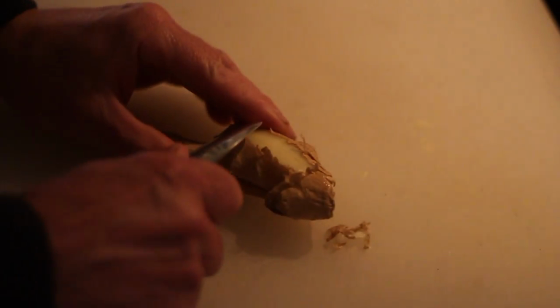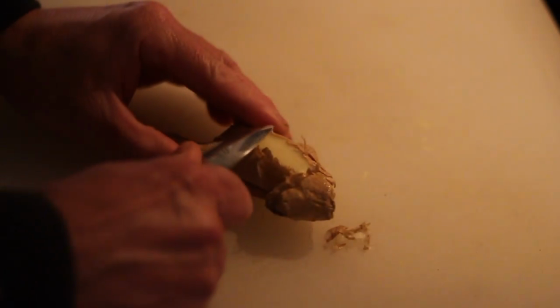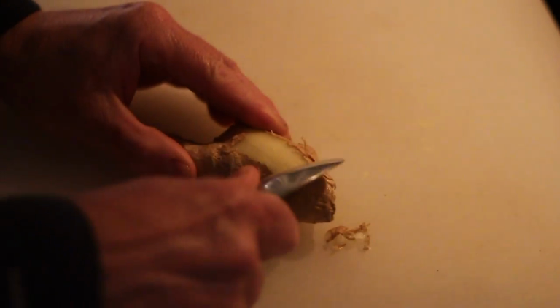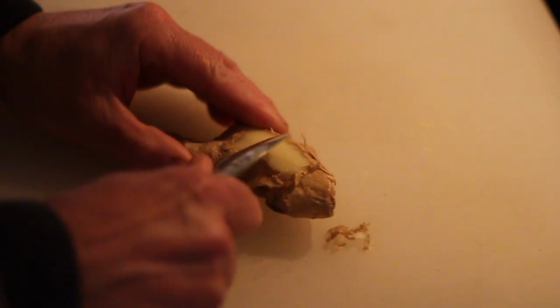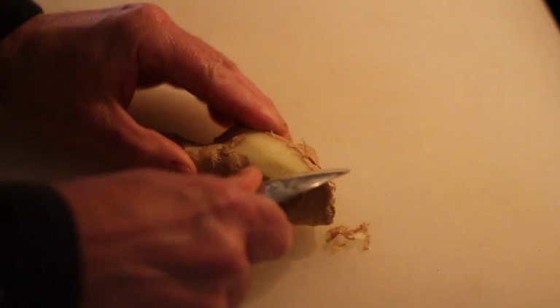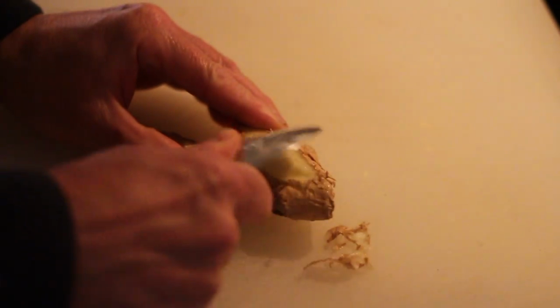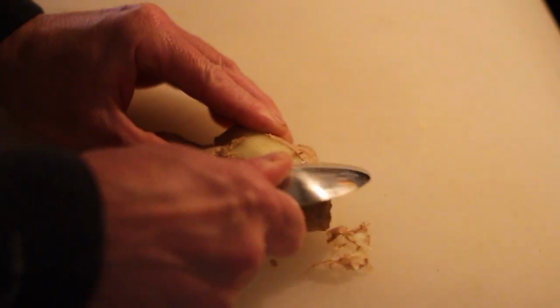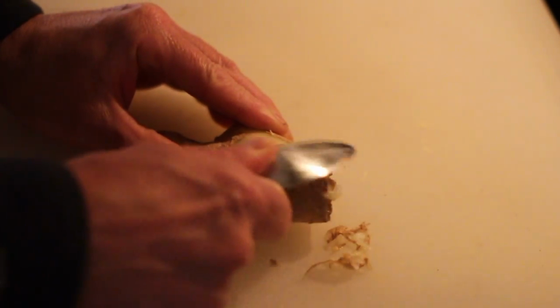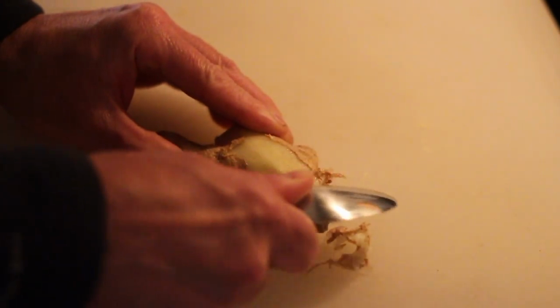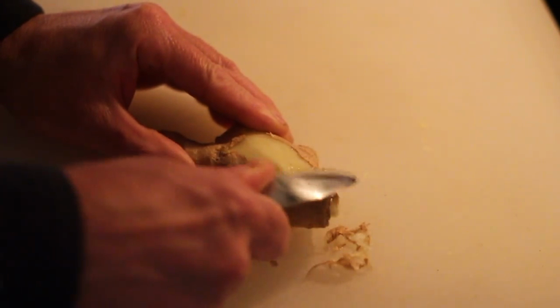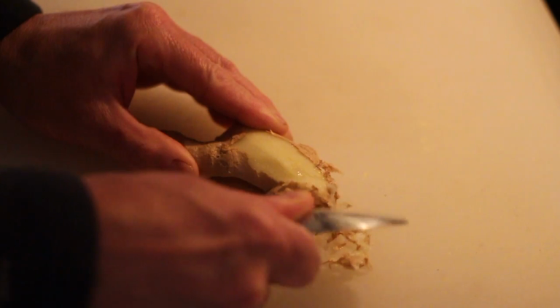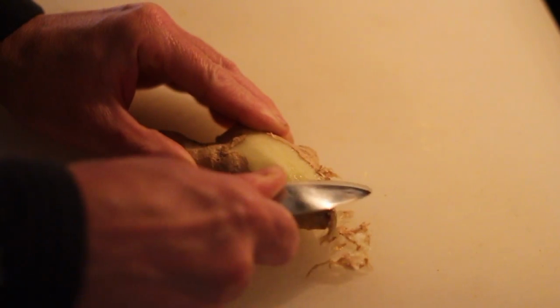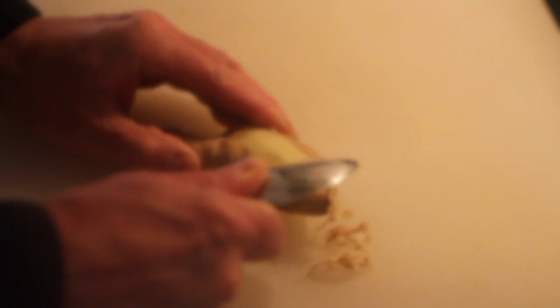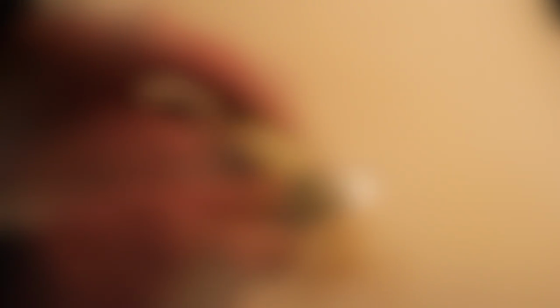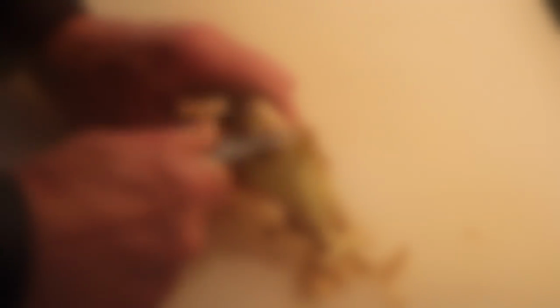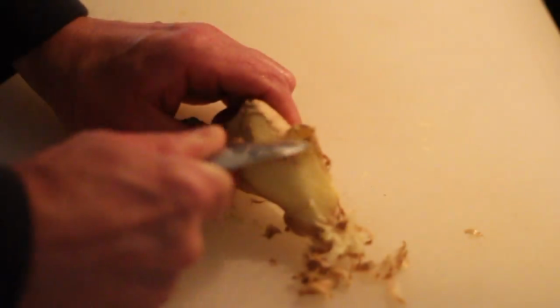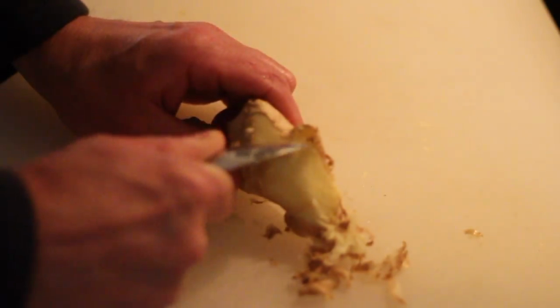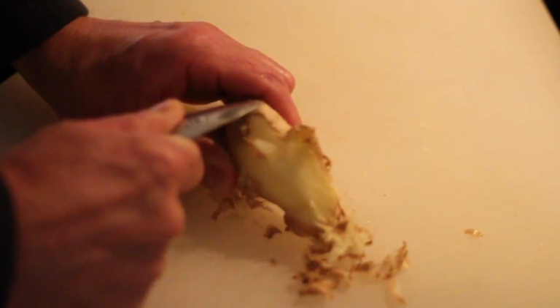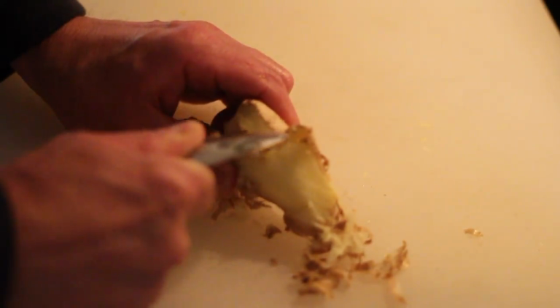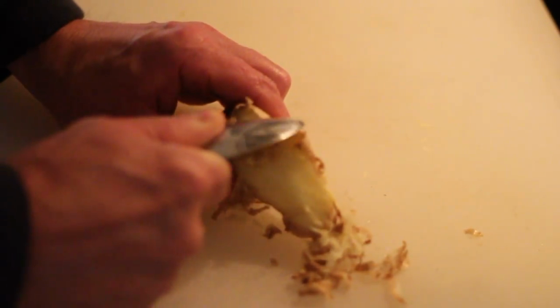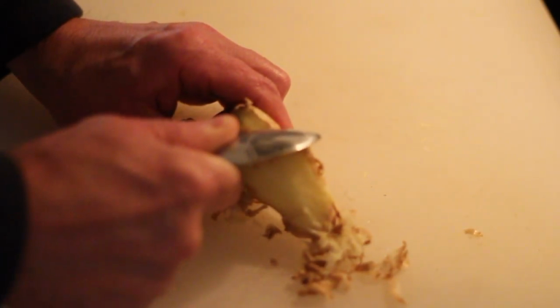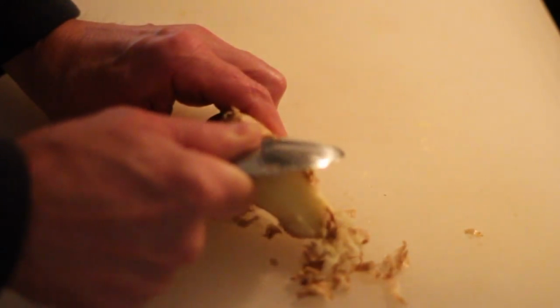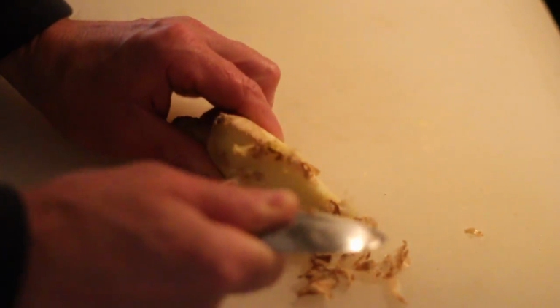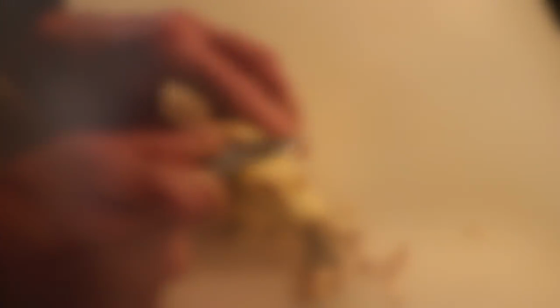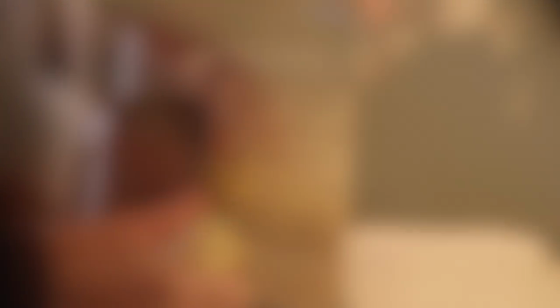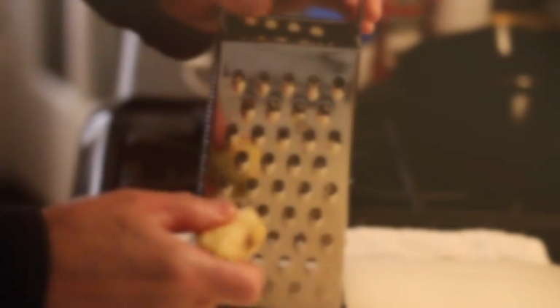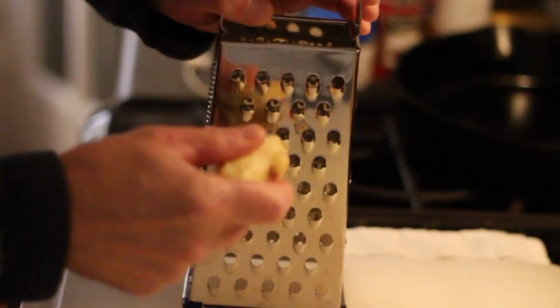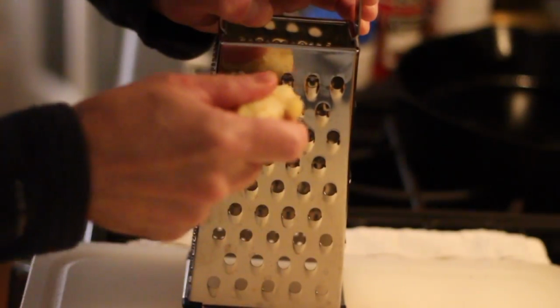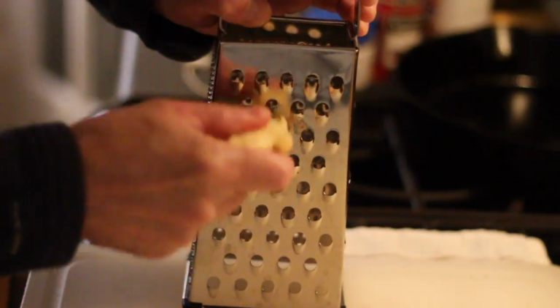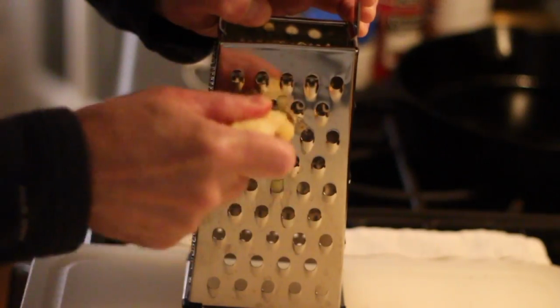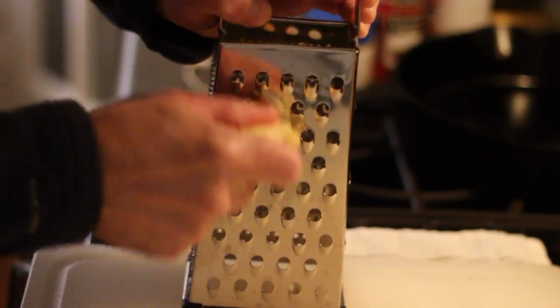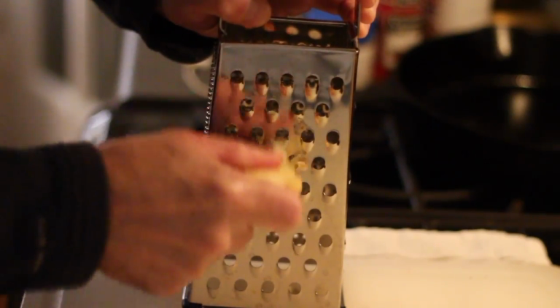Use a plain old soup spoon to peel the ginger root. Then take it to the box grater.